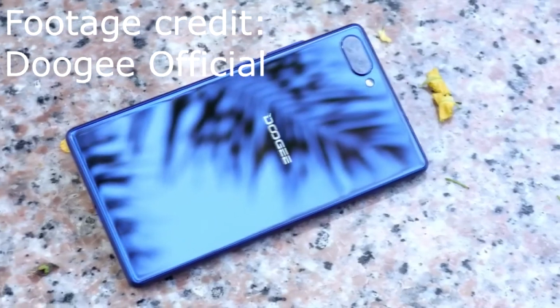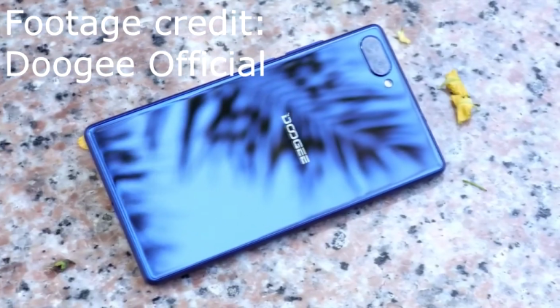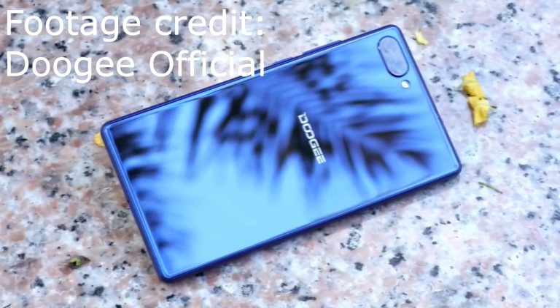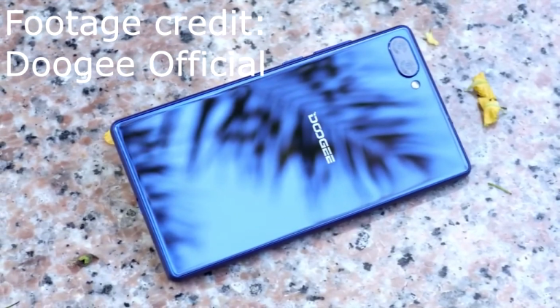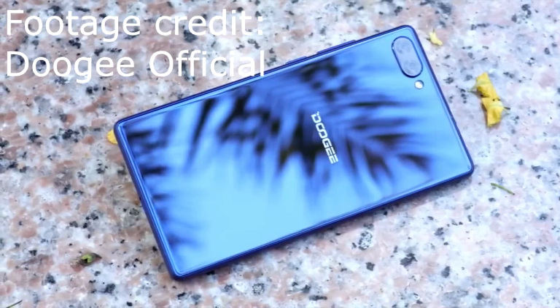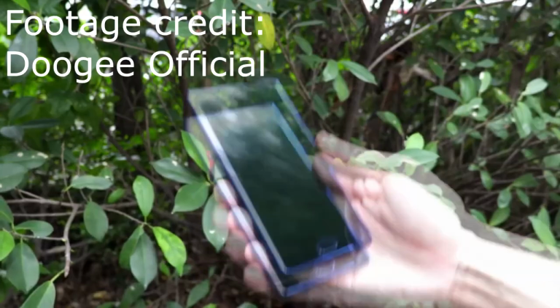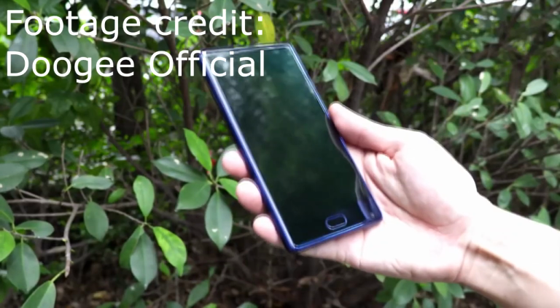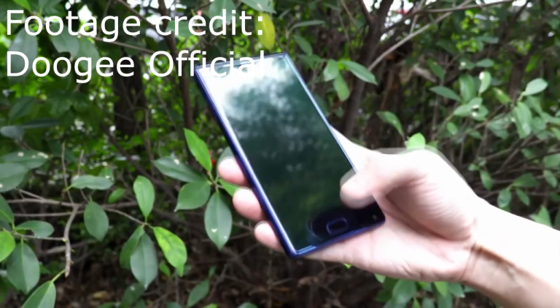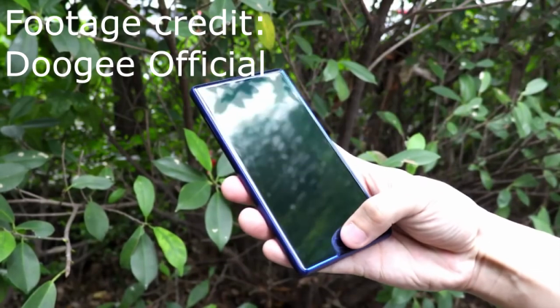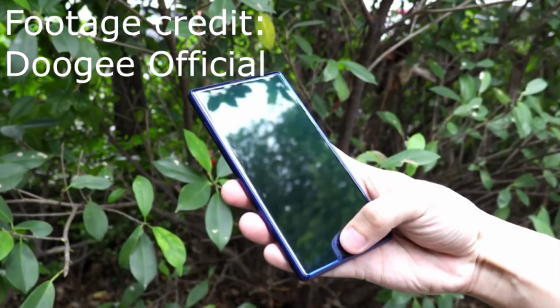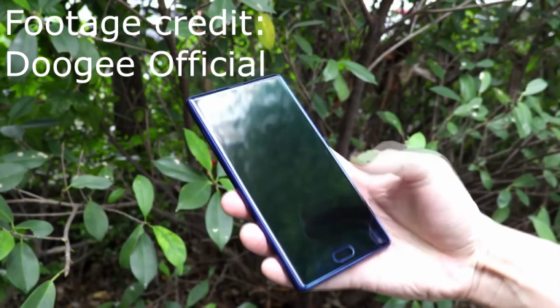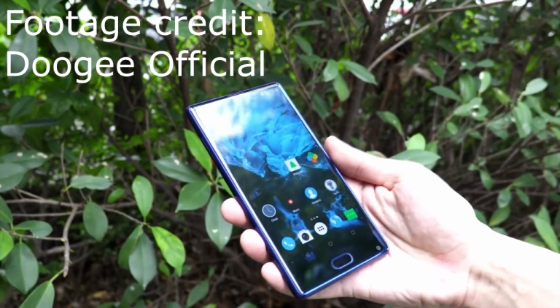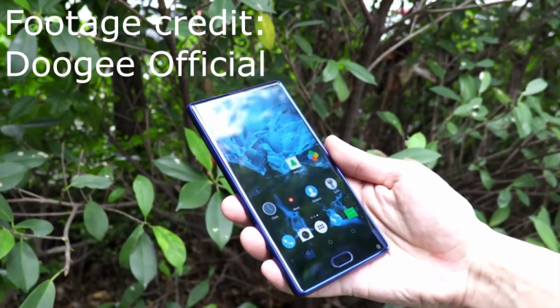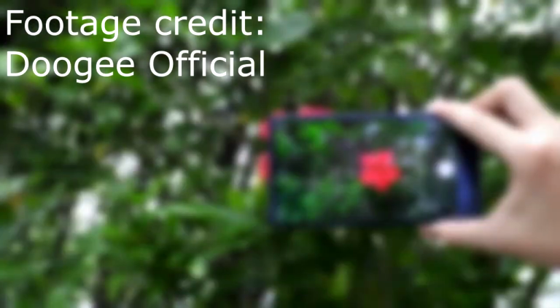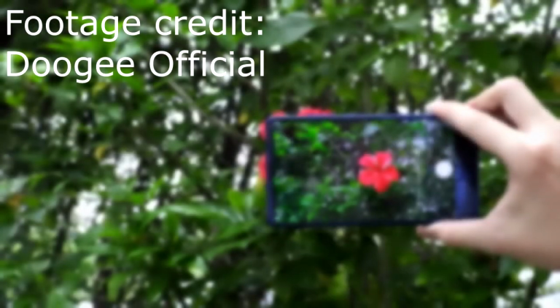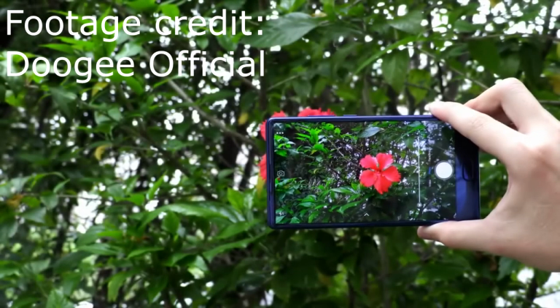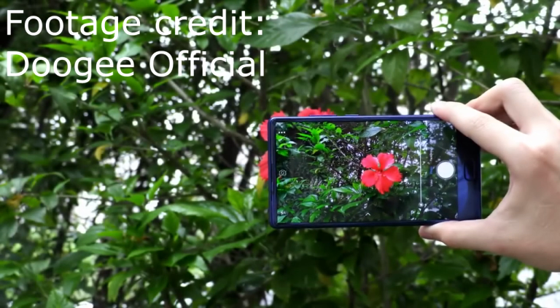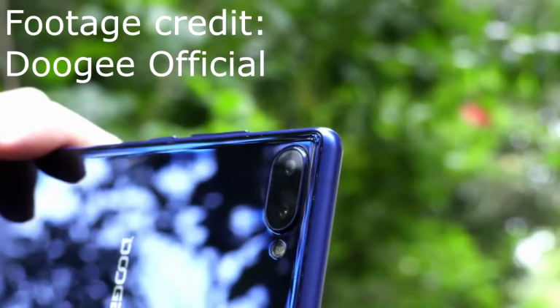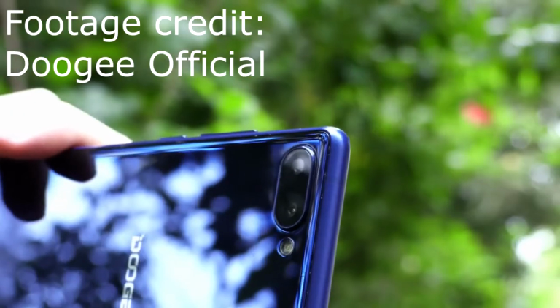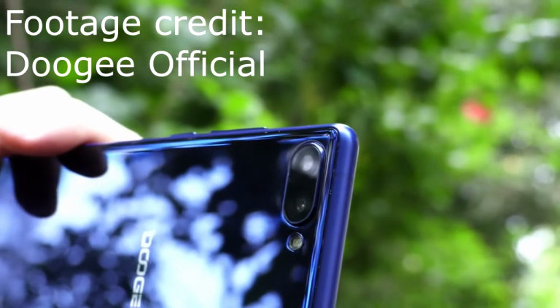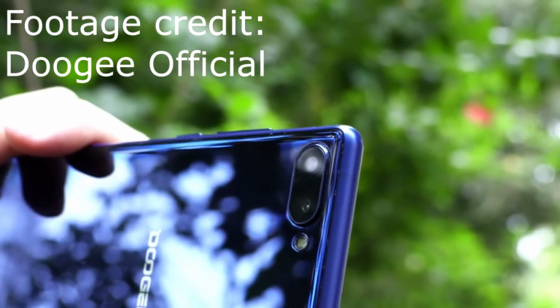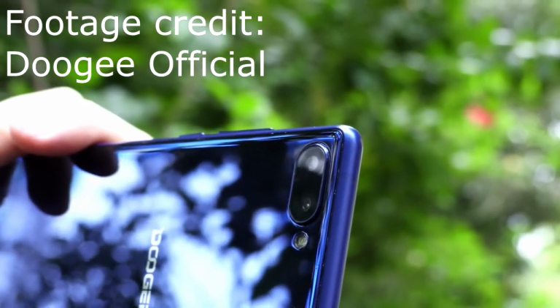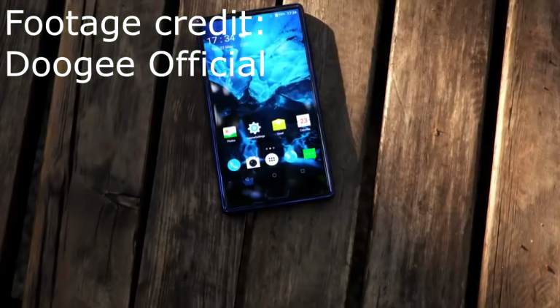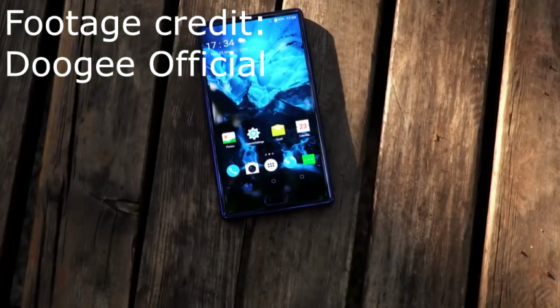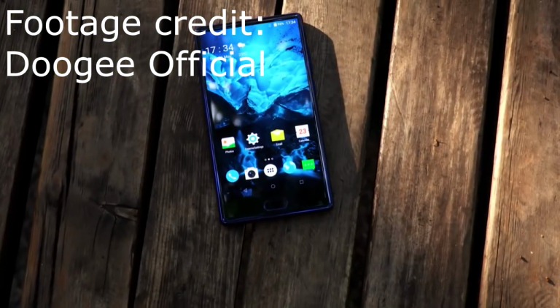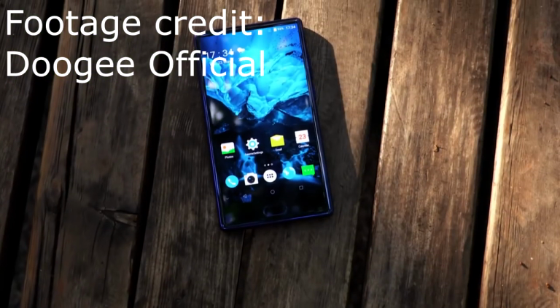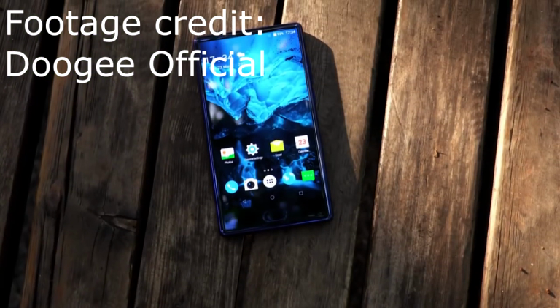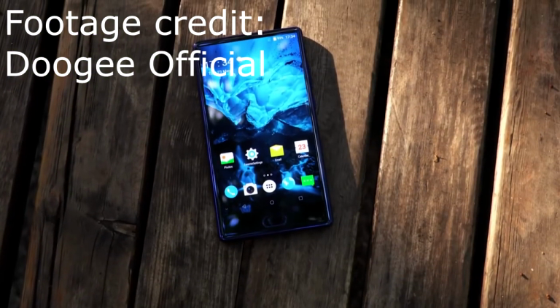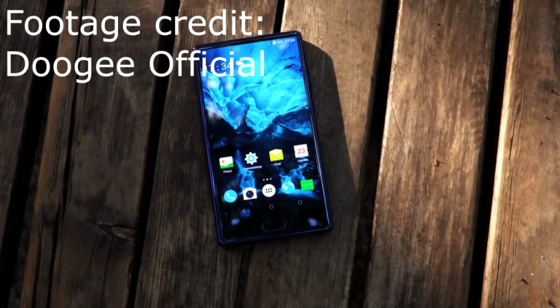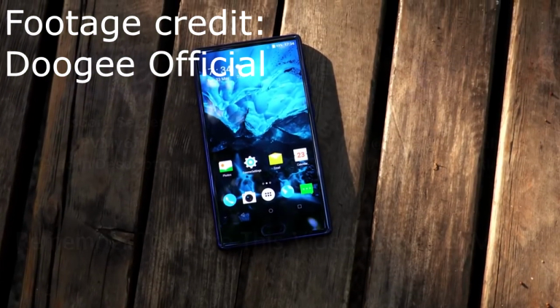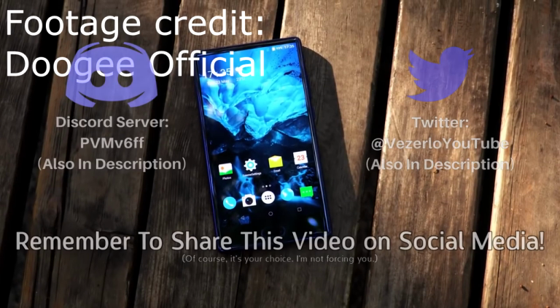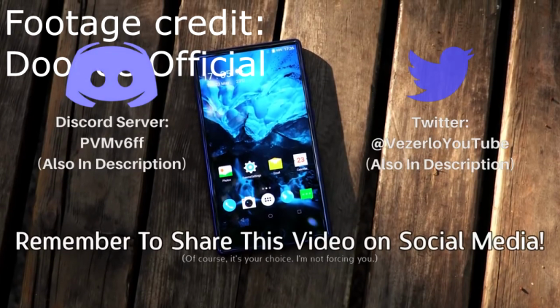This is my first impressions, so I'll have to try out this phone more to give my final verdict. But as of right now, I'm happy with it. I'll make sure to release a review of this phone when I feel I've tested it out for long enough.